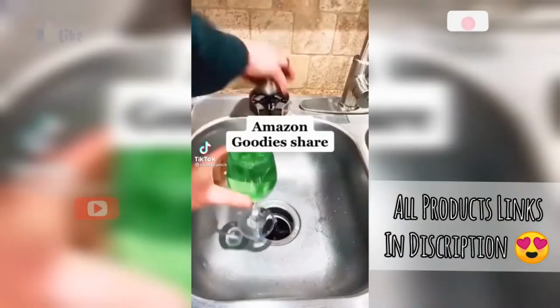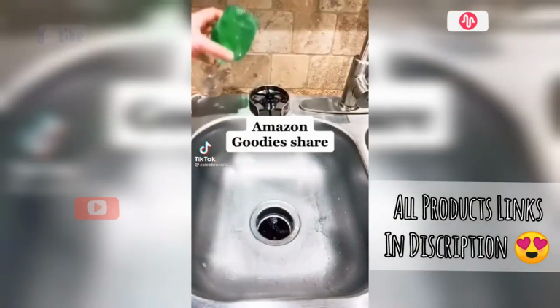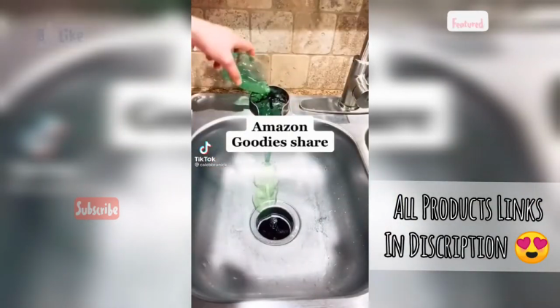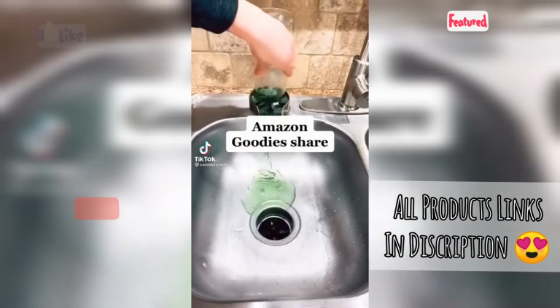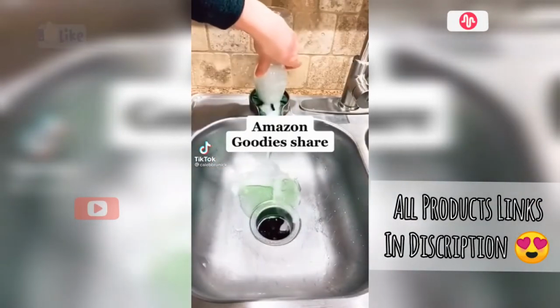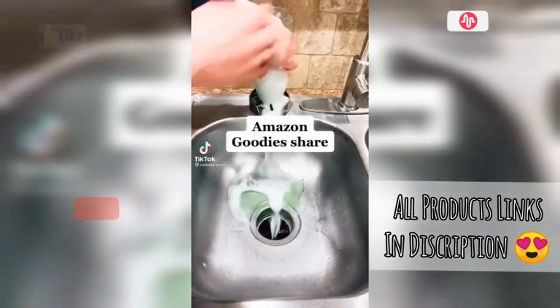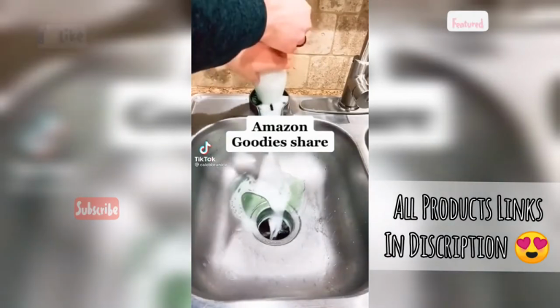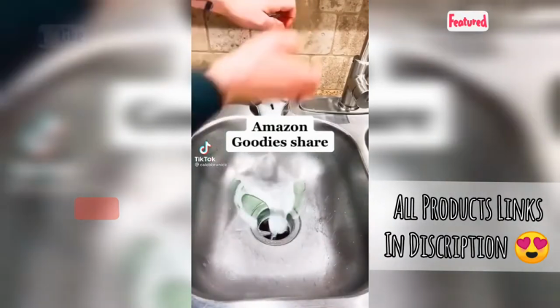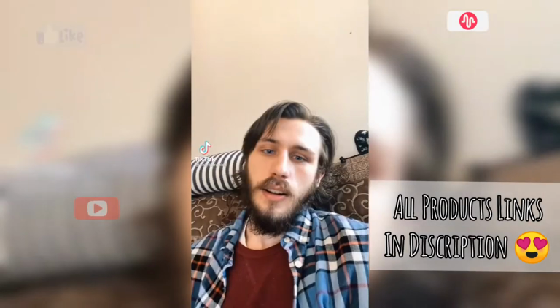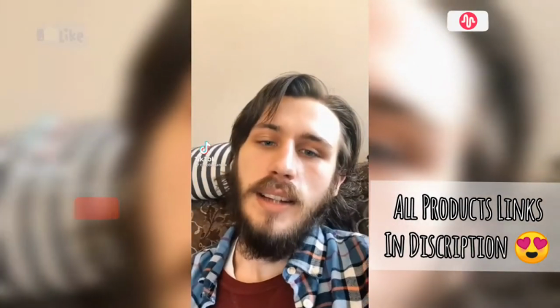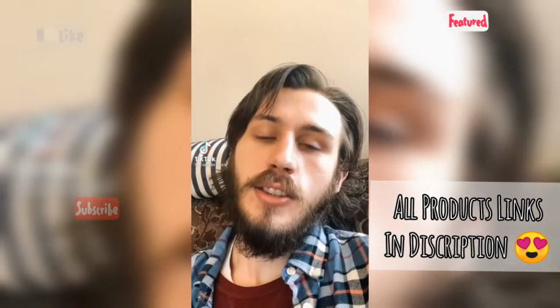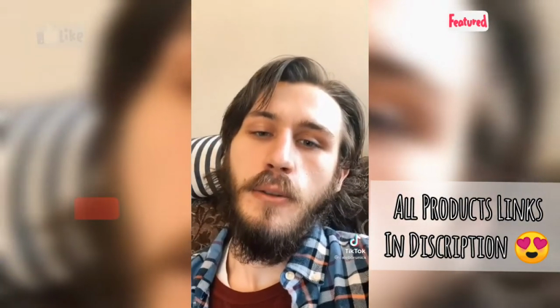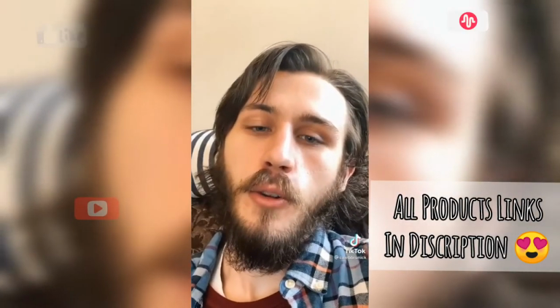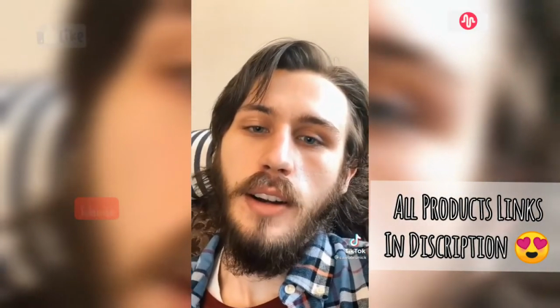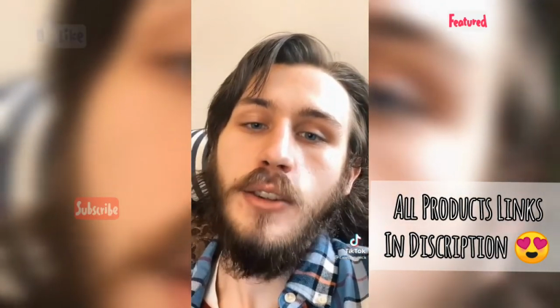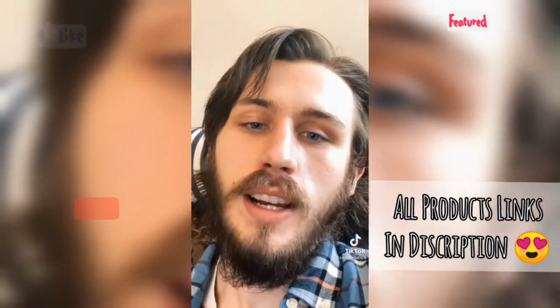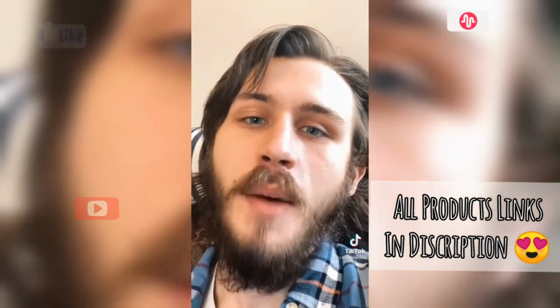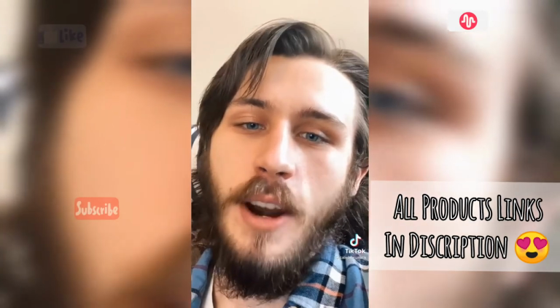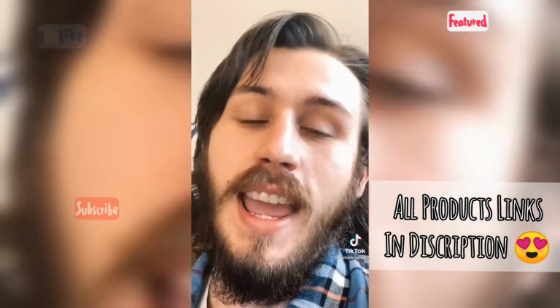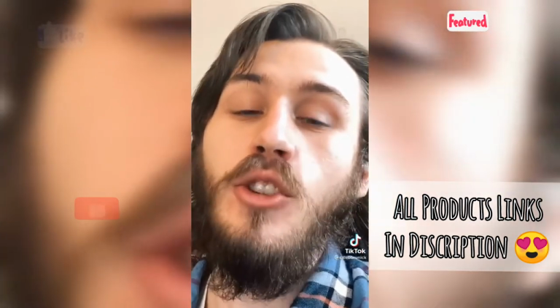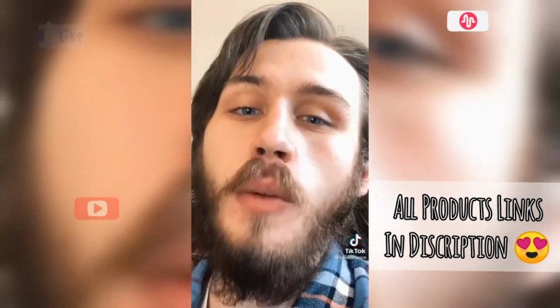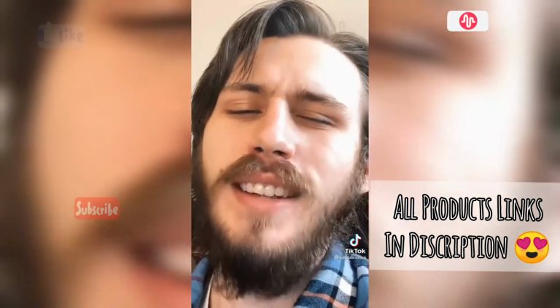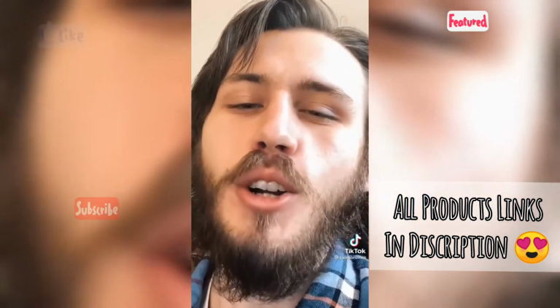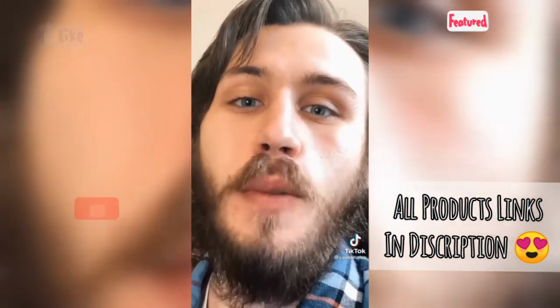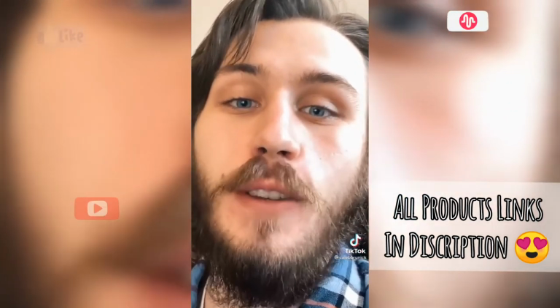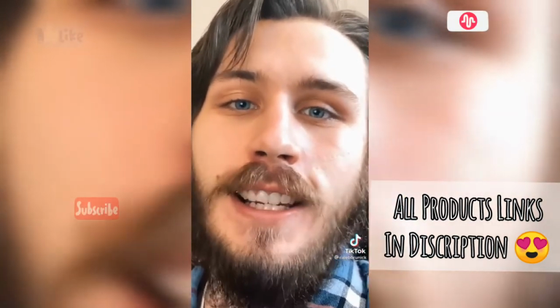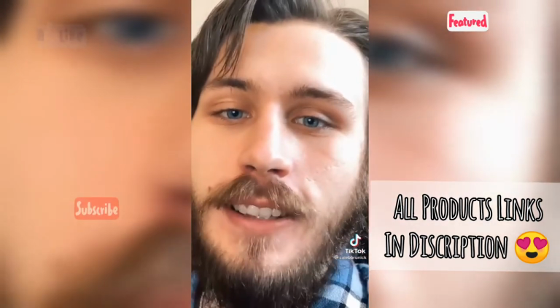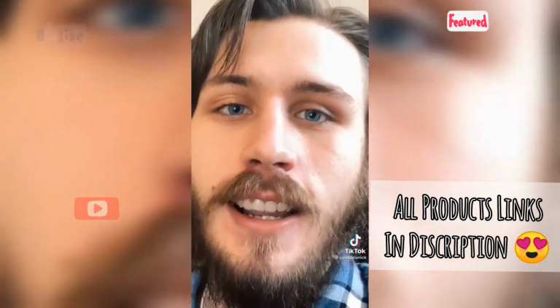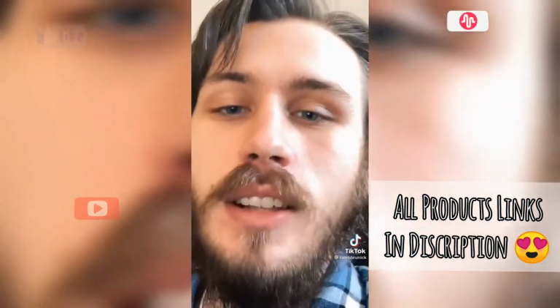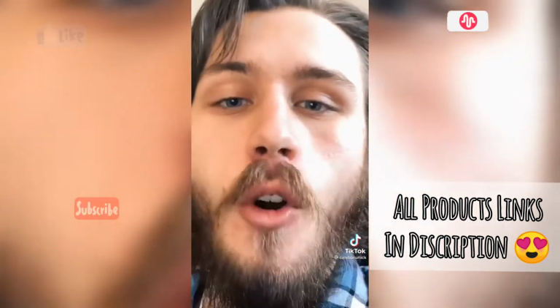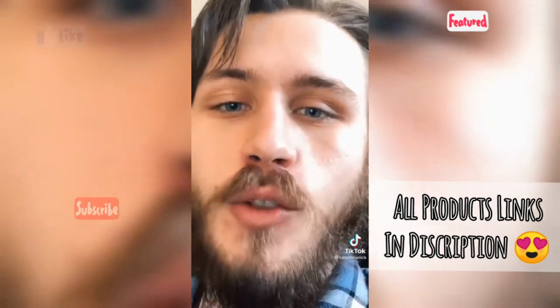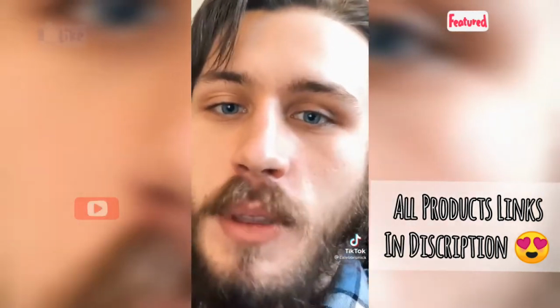This little Amazon gadget is gonna change the way you wash your dishes. My dad is a 6'1 ex-marine combat veteran and if he saw me waste as much soap as I just did for this TikTok, he would have said 'your ass is grass and I'm the mower, better run.'